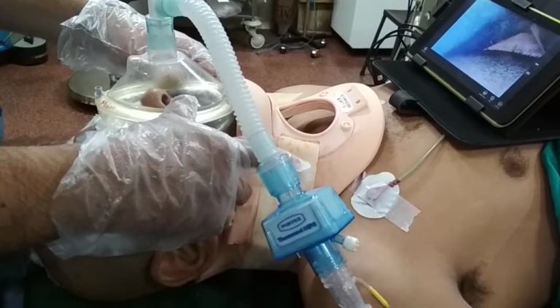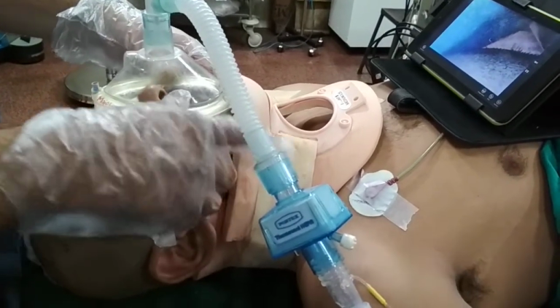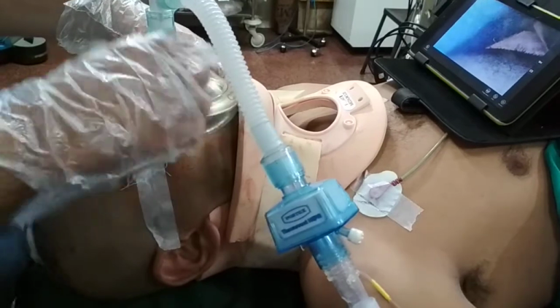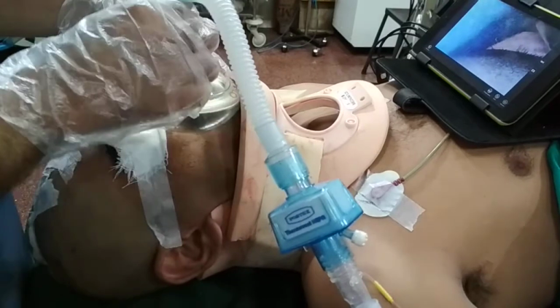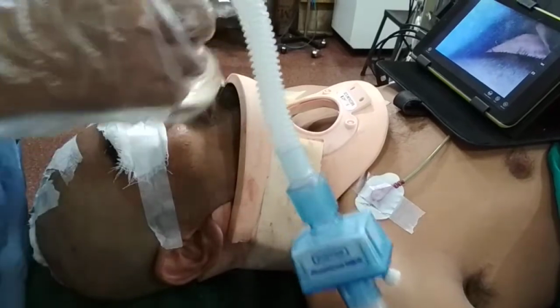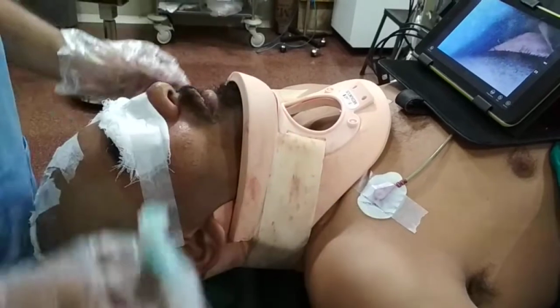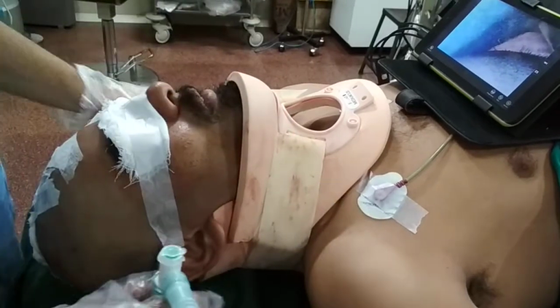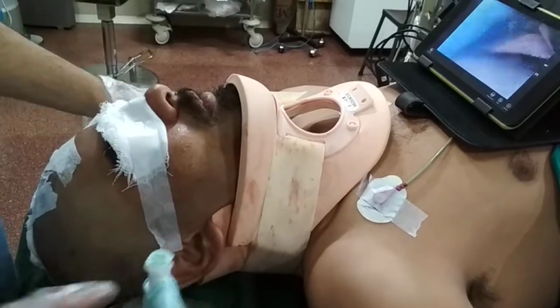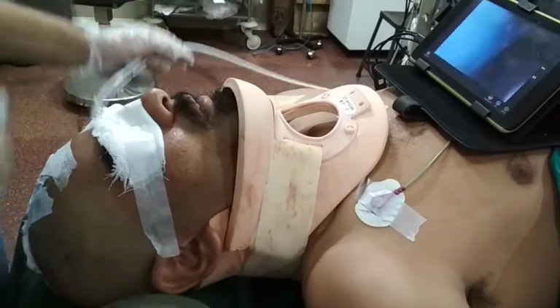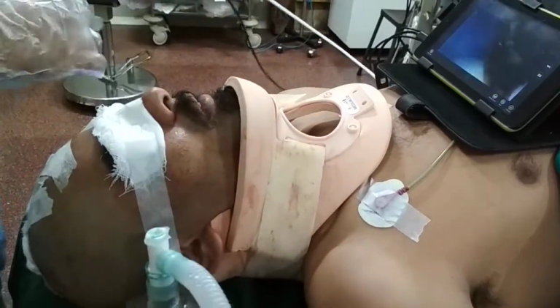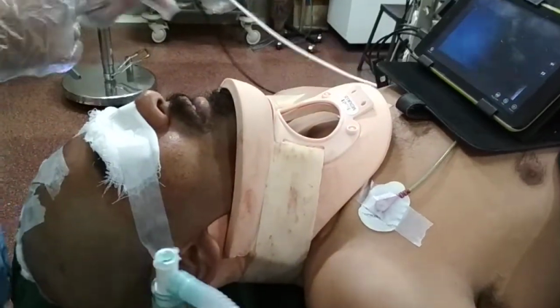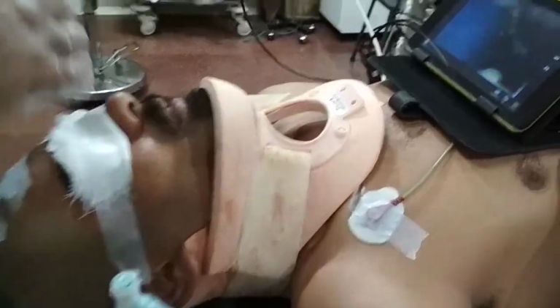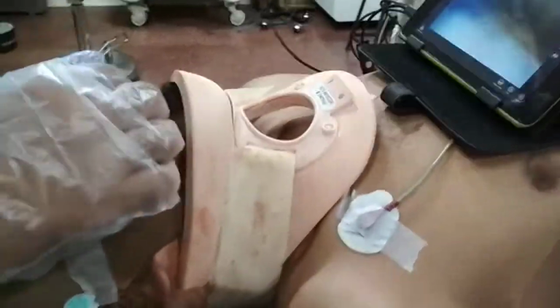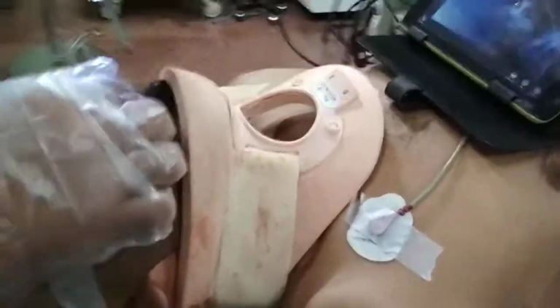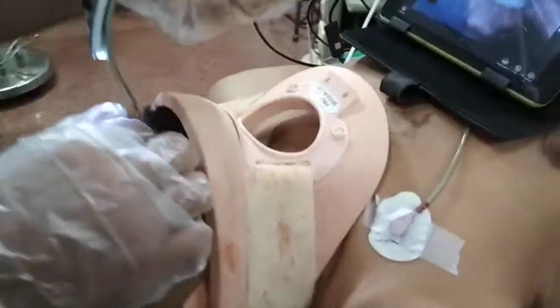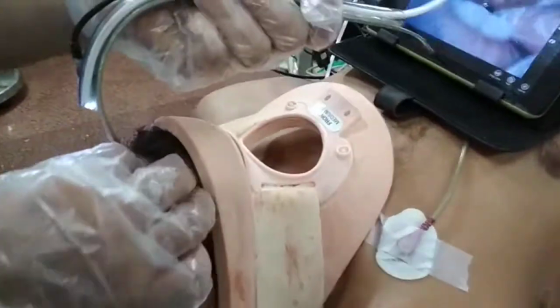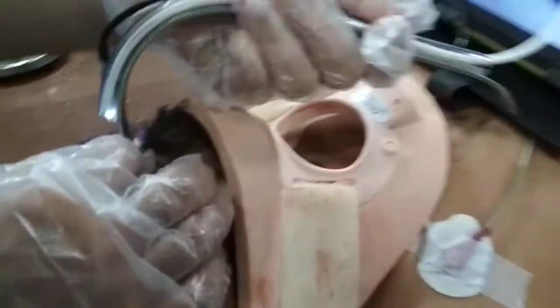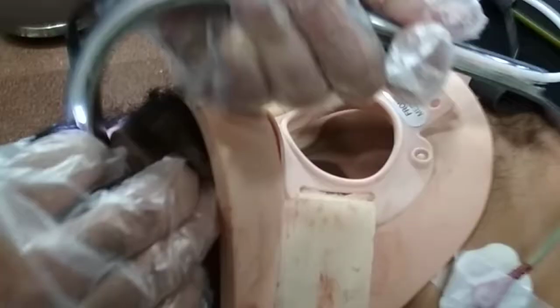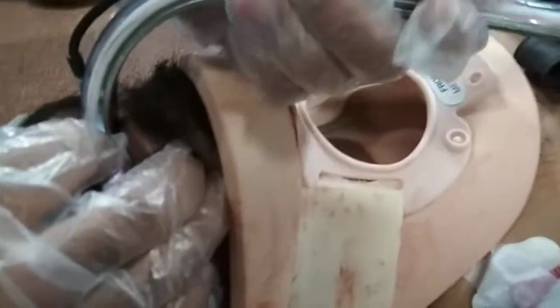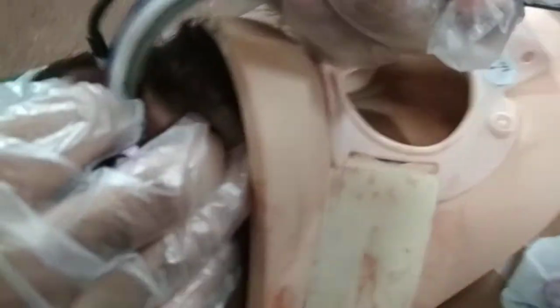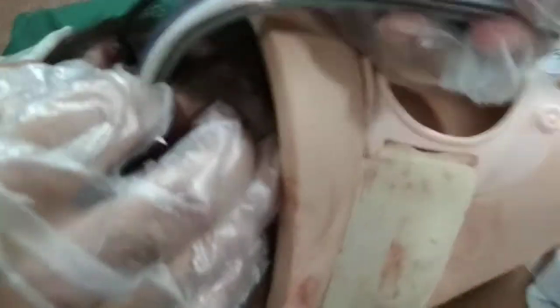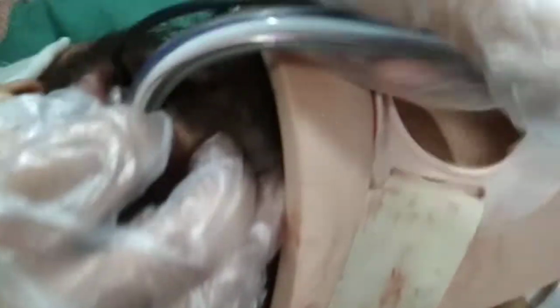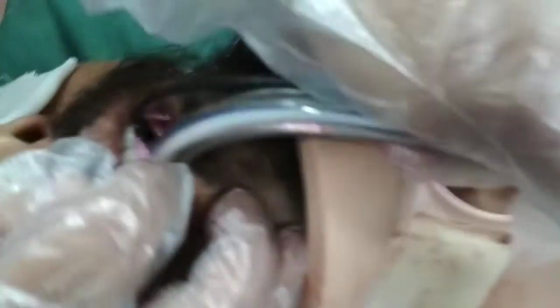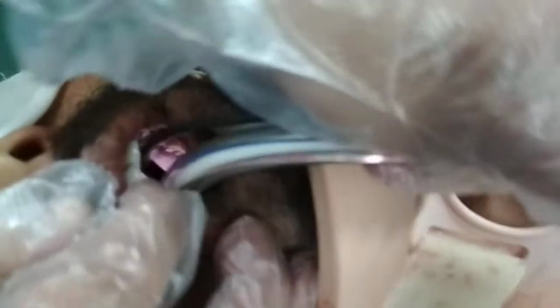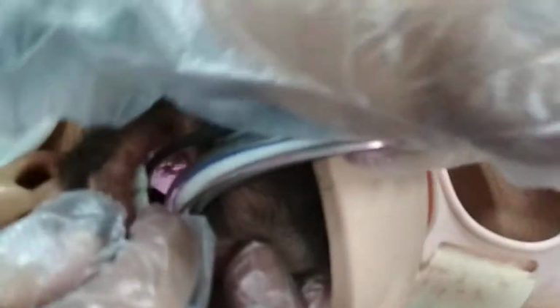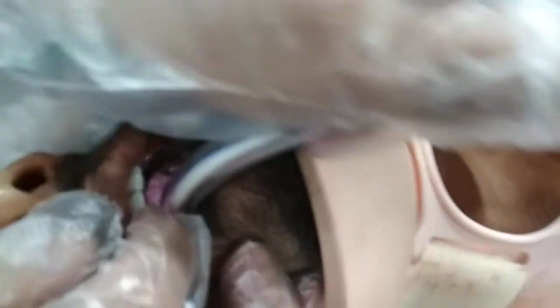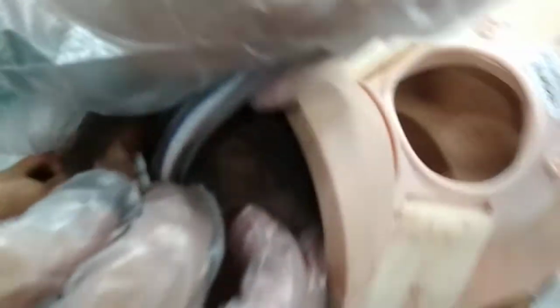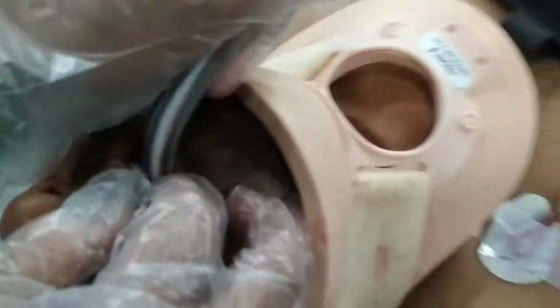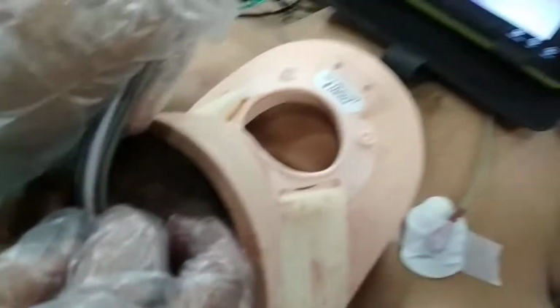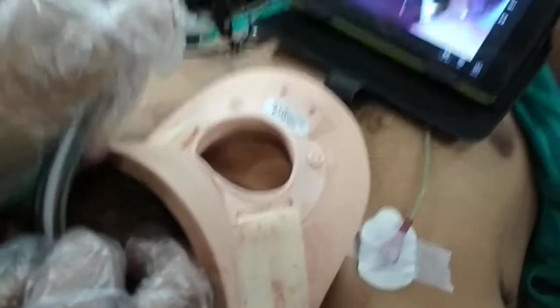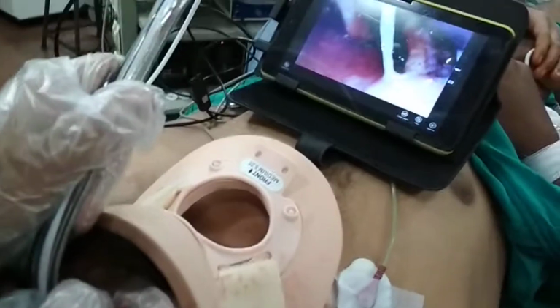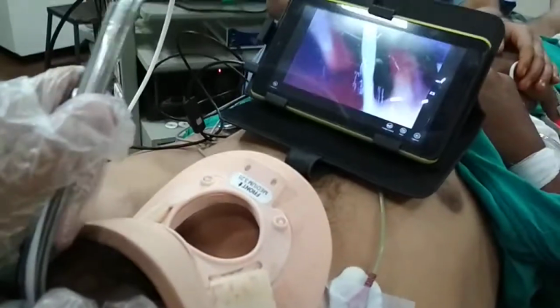Pre-oxygenation is done and now, with the cervical collar in situ, I am attempting intubation of this patient. You can see the passing of the scope.